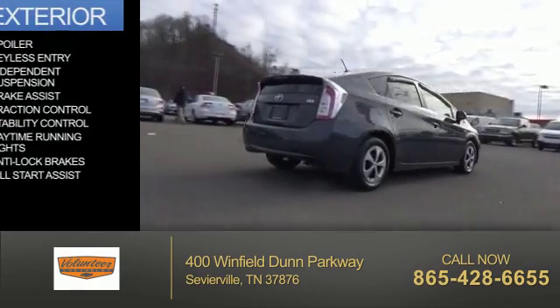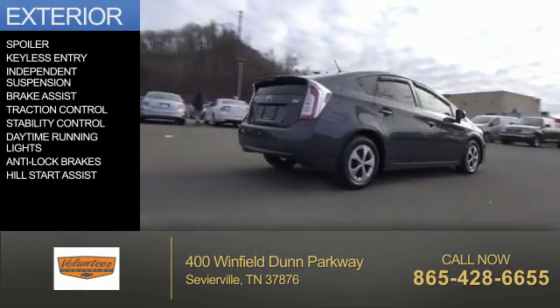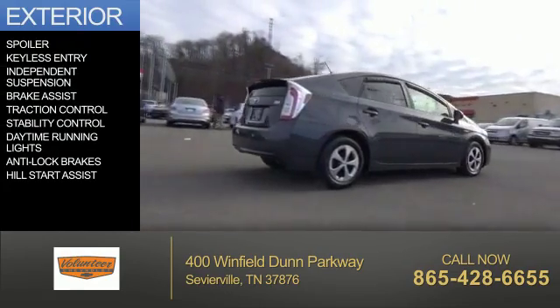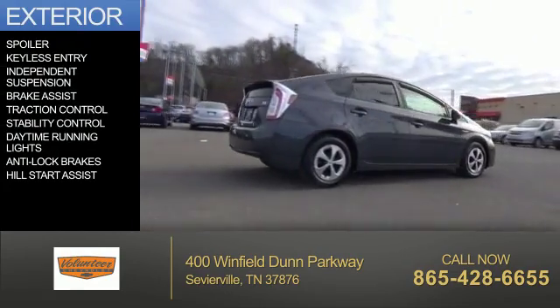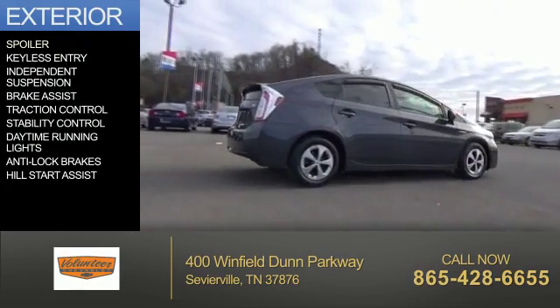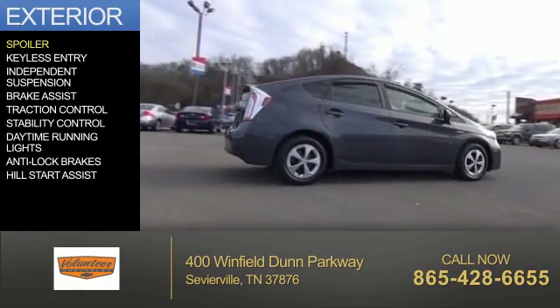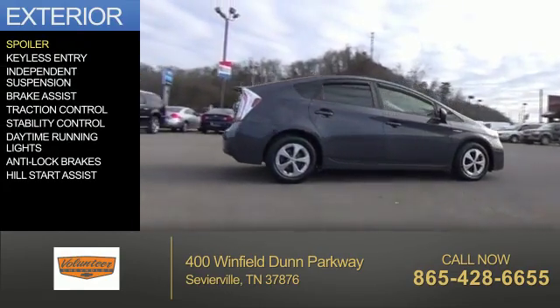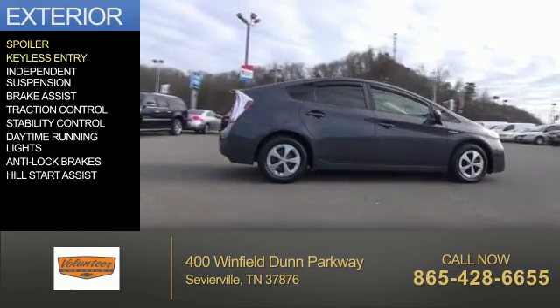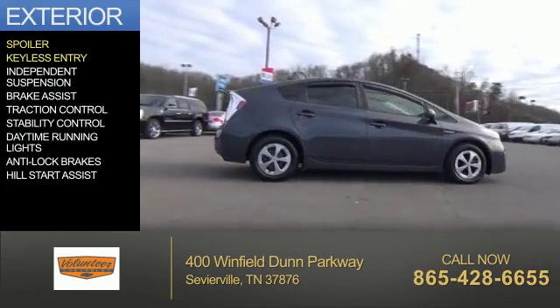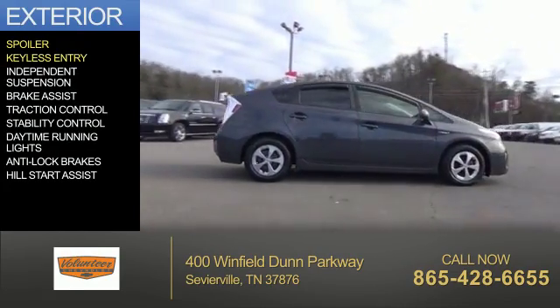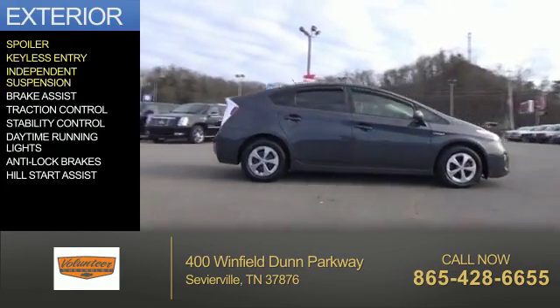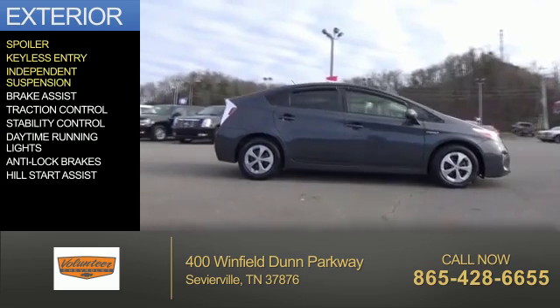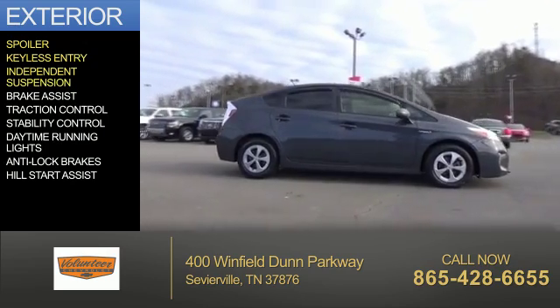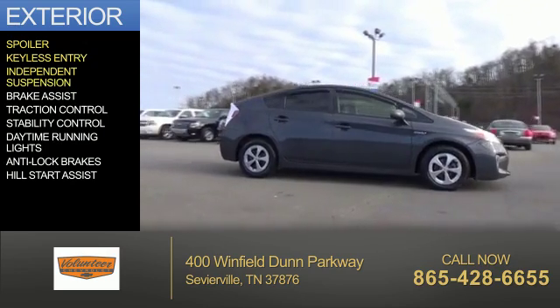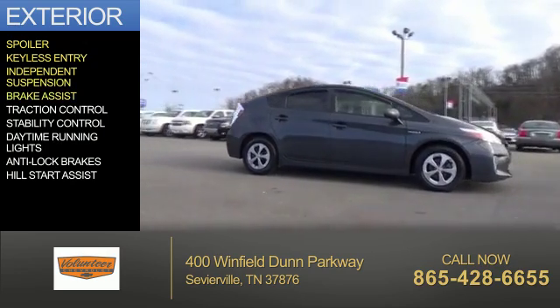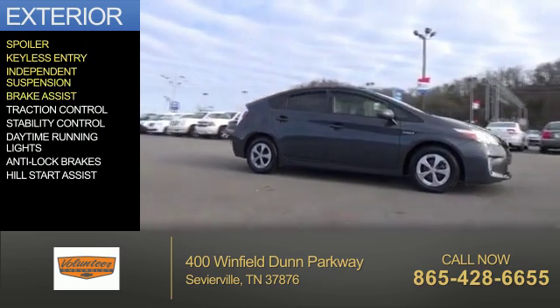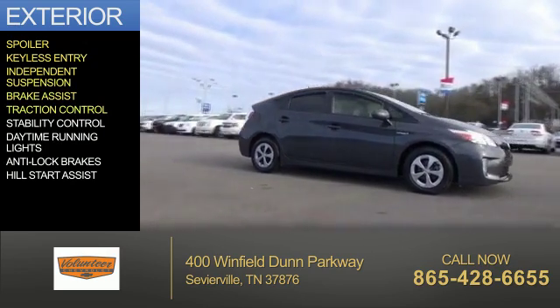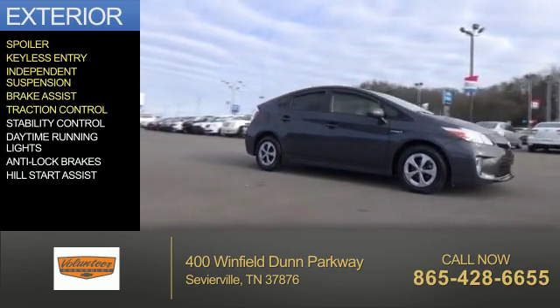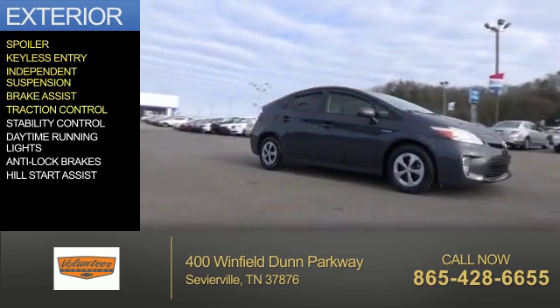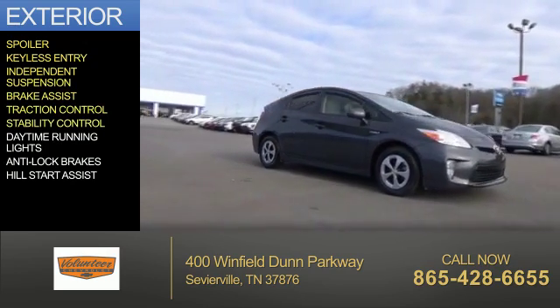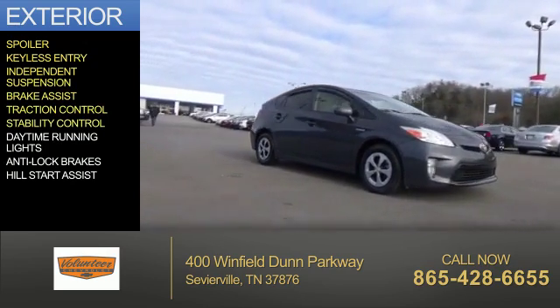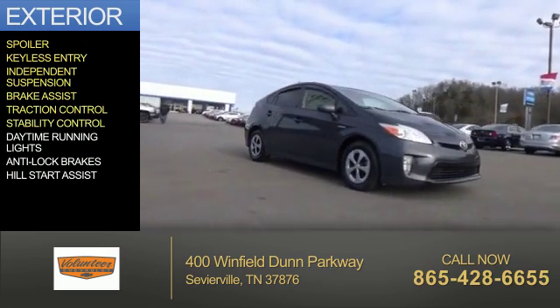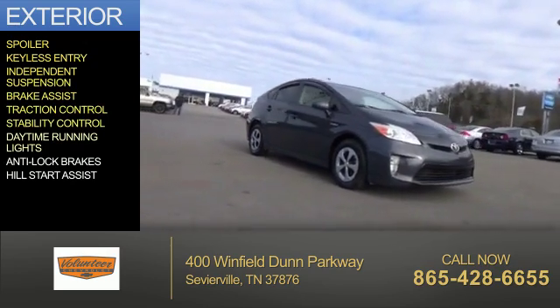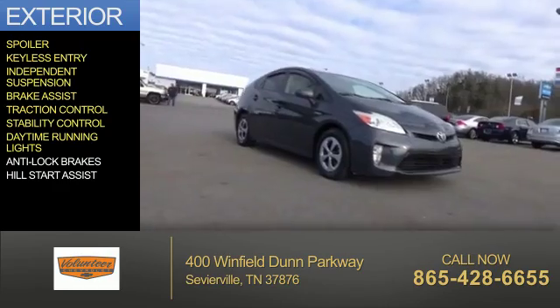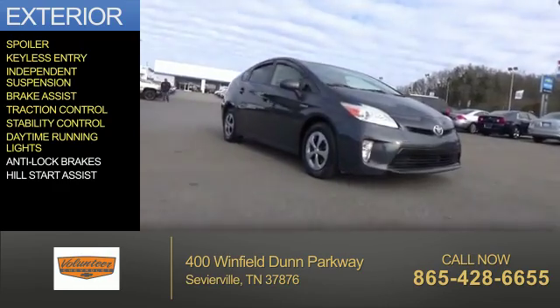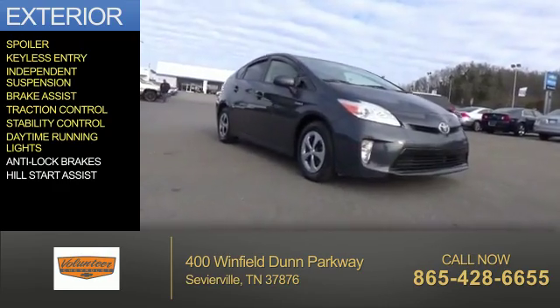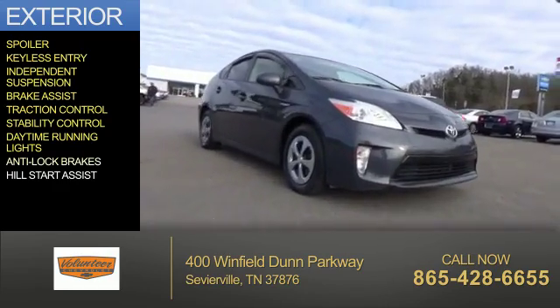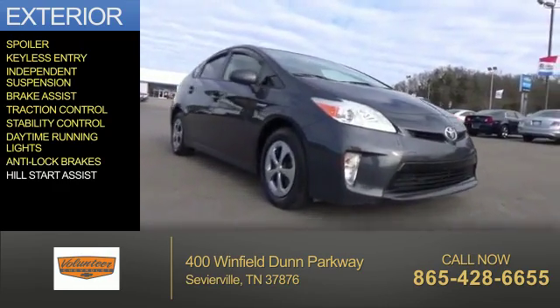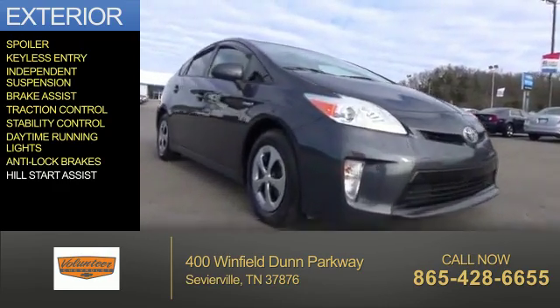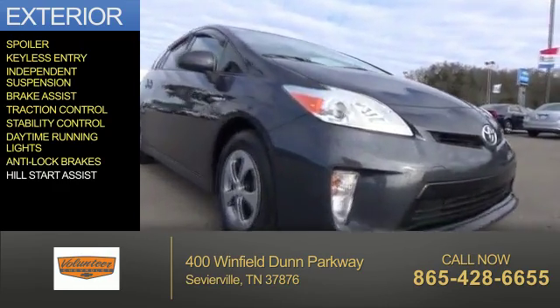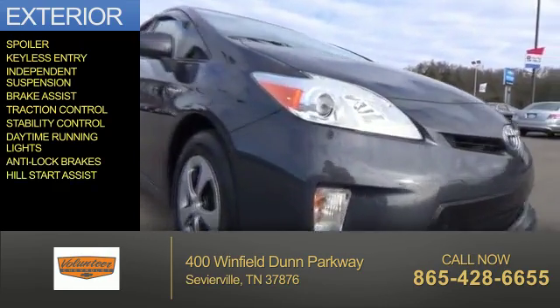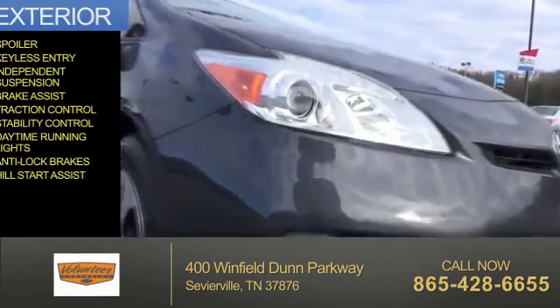The features include a spoiler, keyless entry, independent suspension, brake assist, traction control, stability control, daytime running lights, anti-lock brakes, and hill start assist.